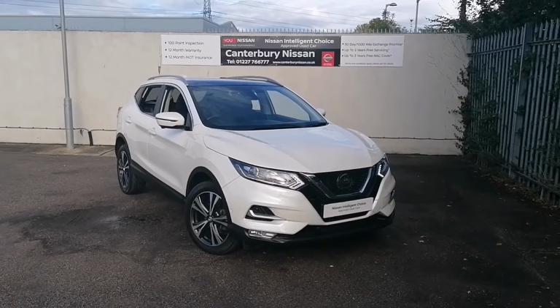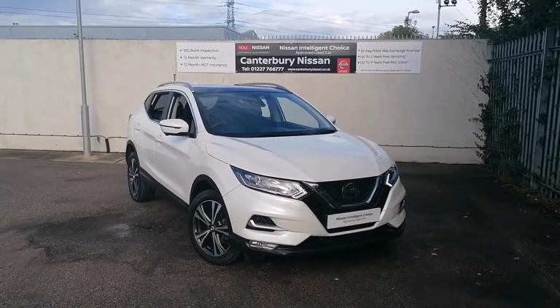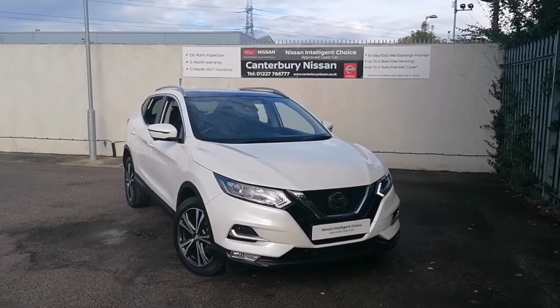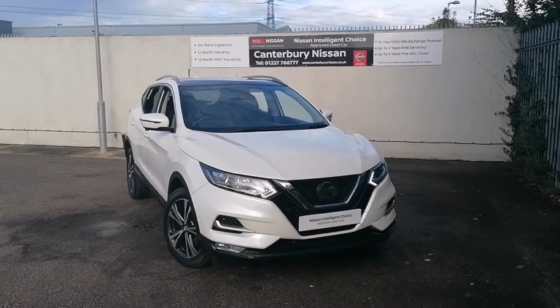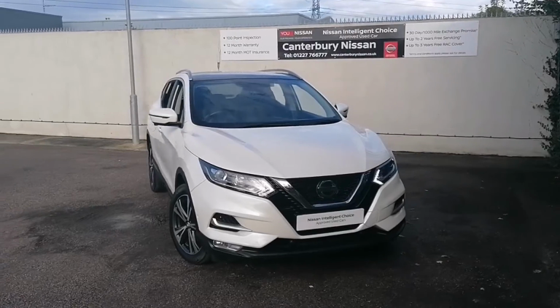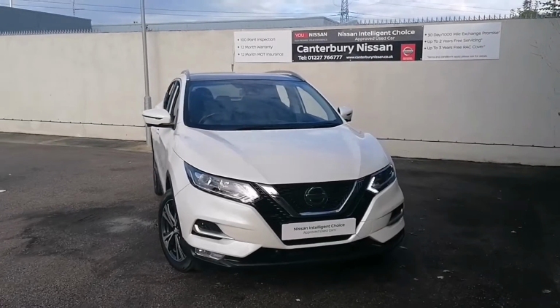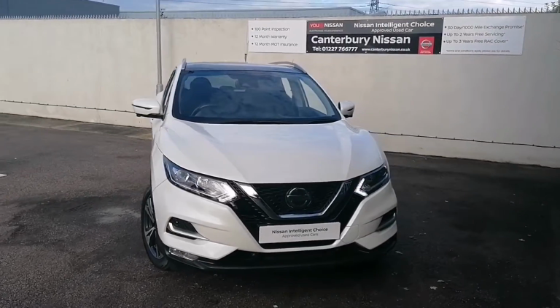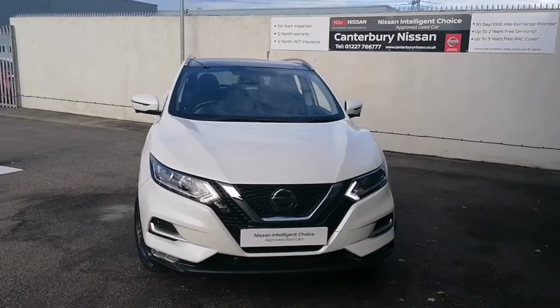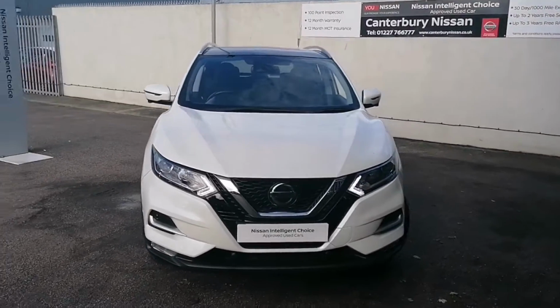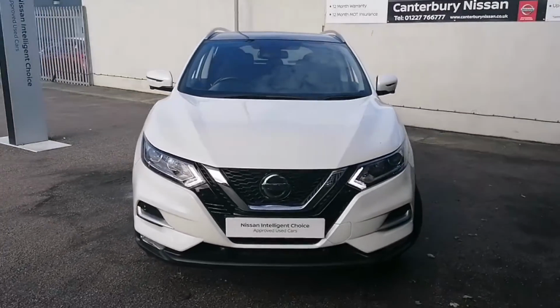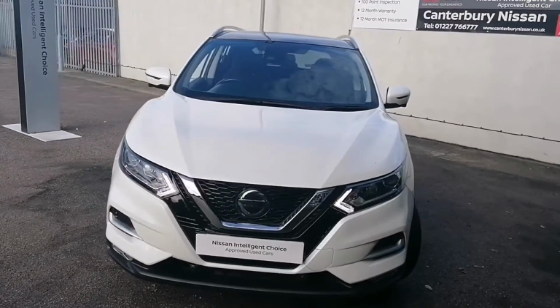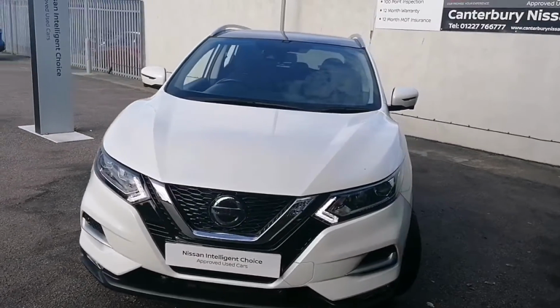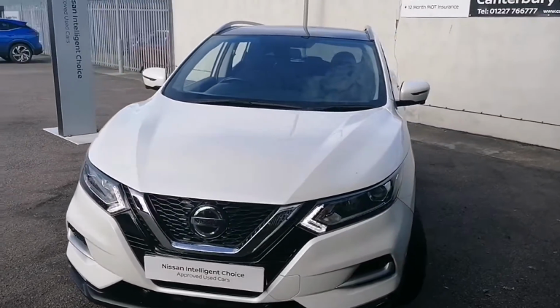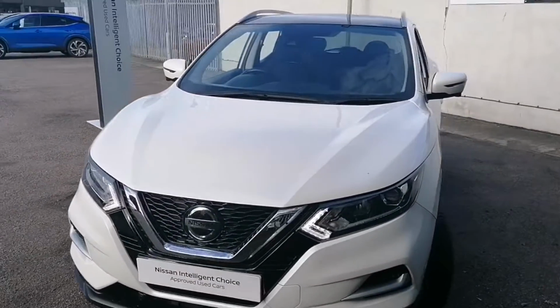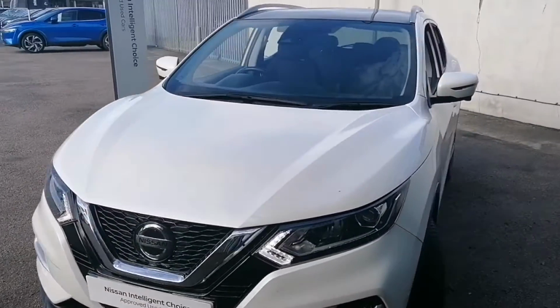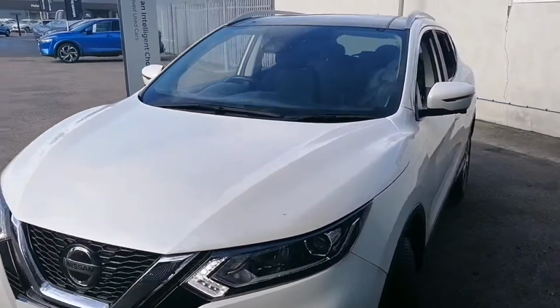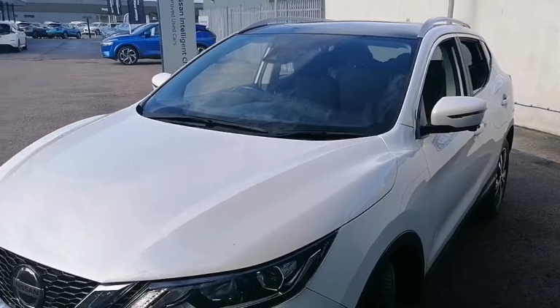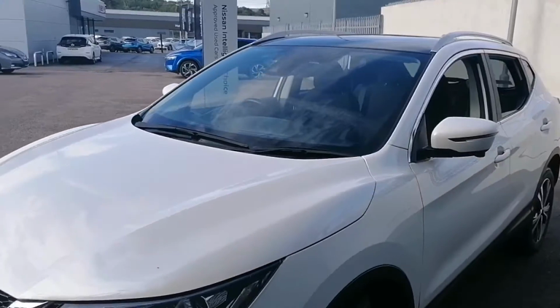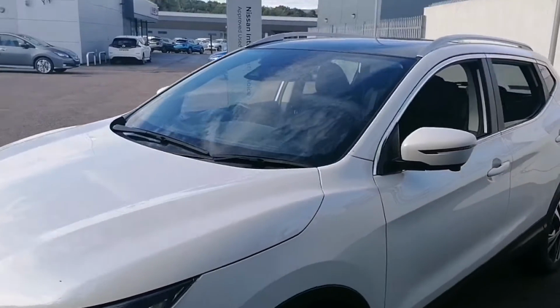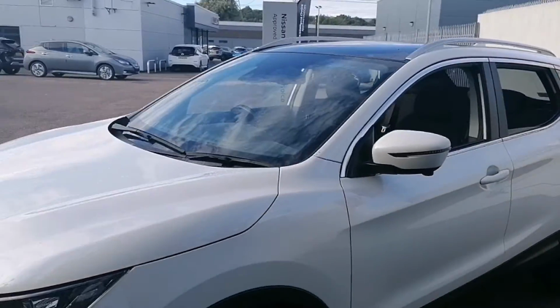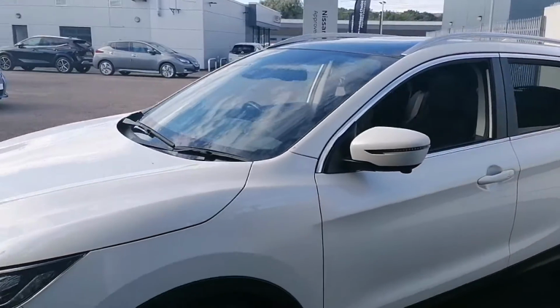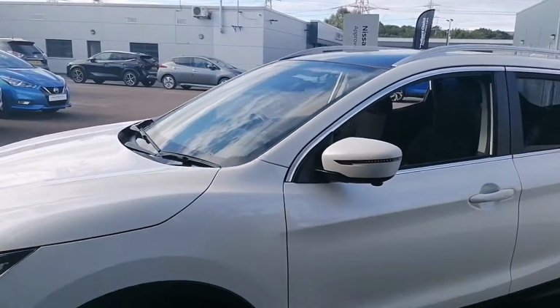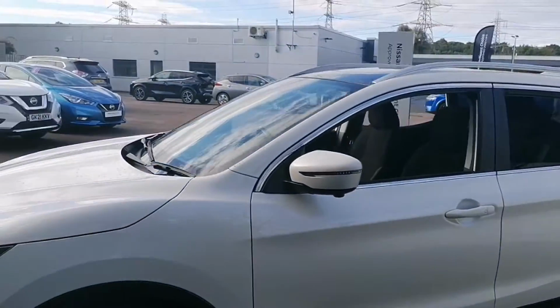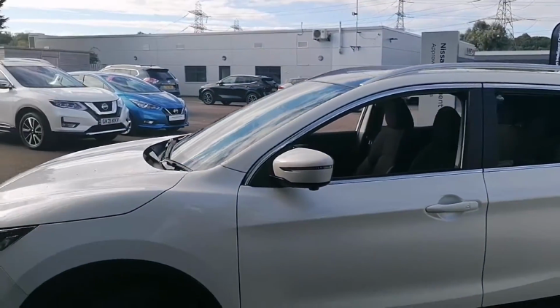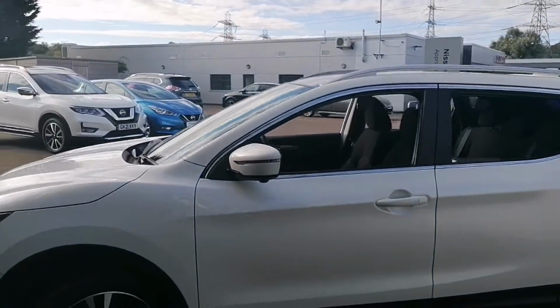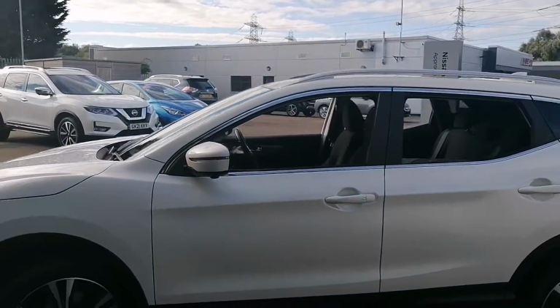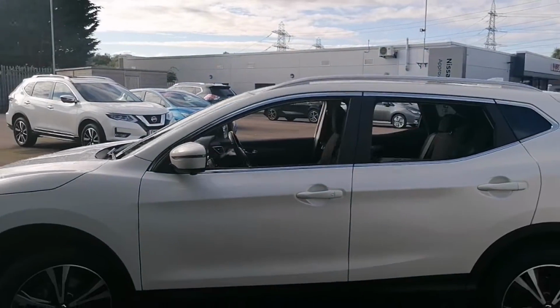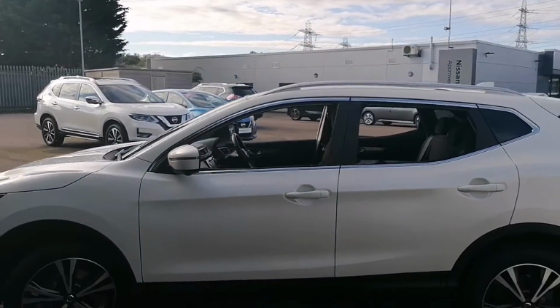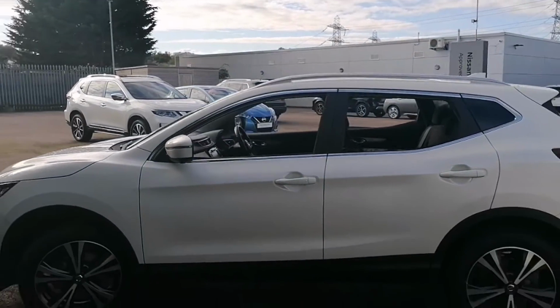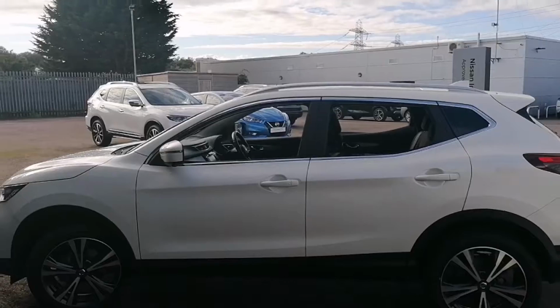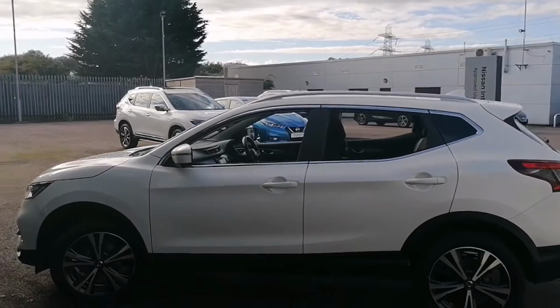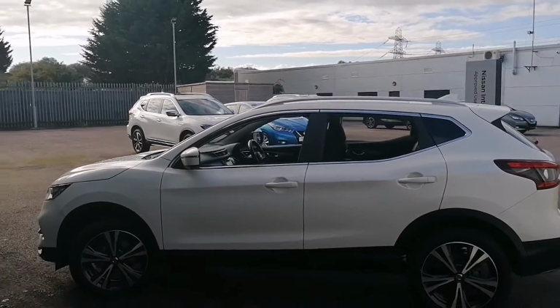Hello and welcome to our walk around video of this 19 plate Nissan Qashqai we have in stock here at Canterbury Nissan. This particular one is an N-Connector model and is presented in a pearlescent white colour.